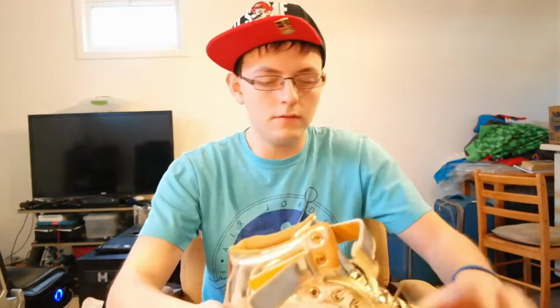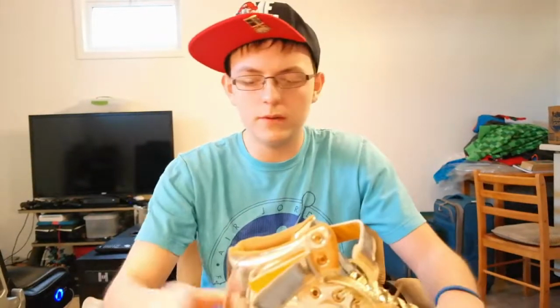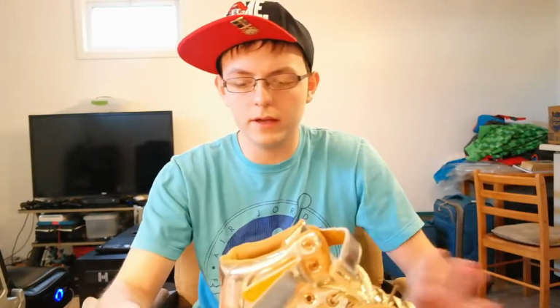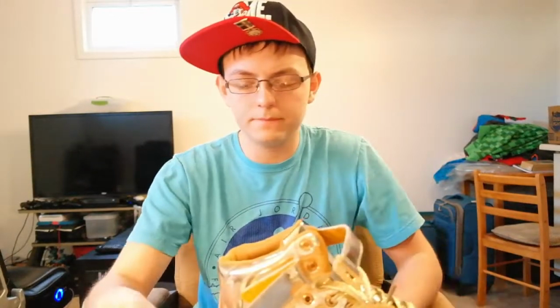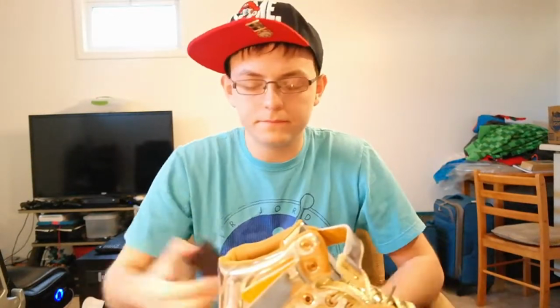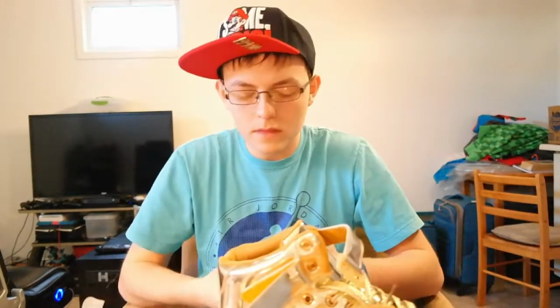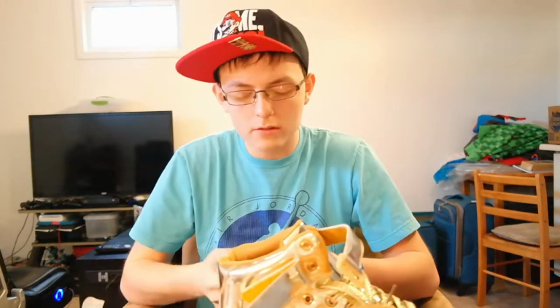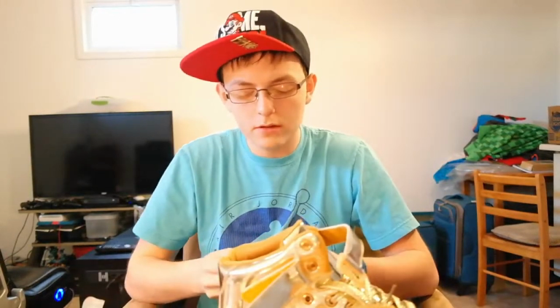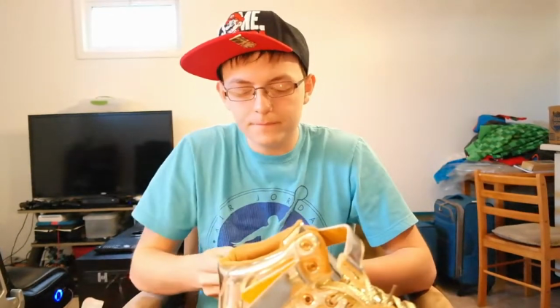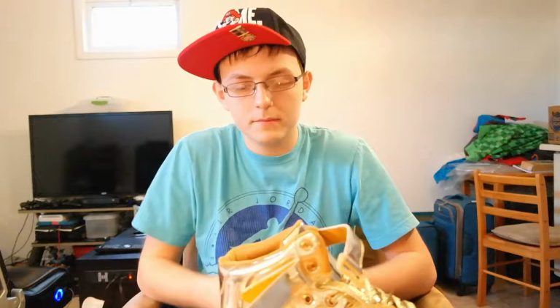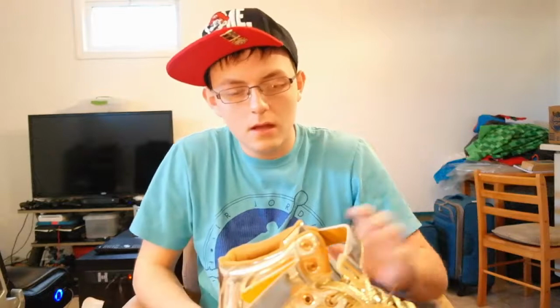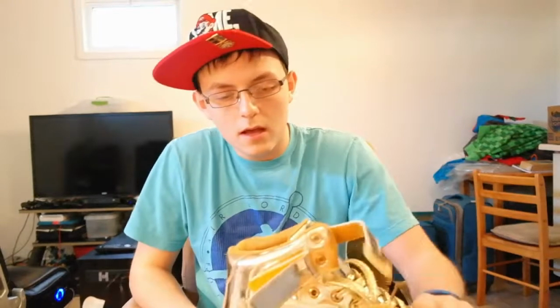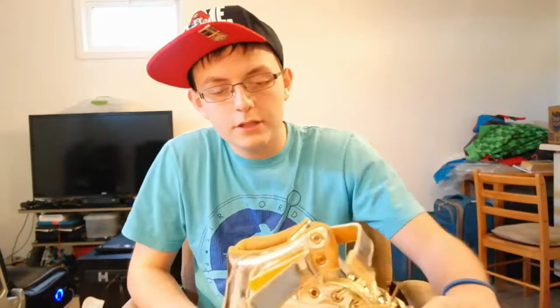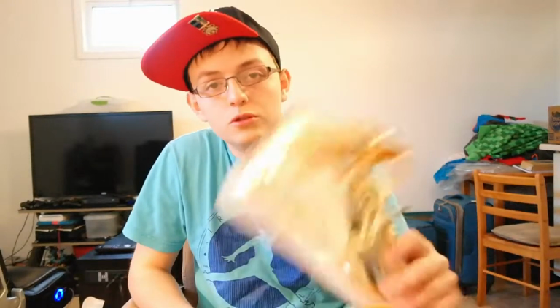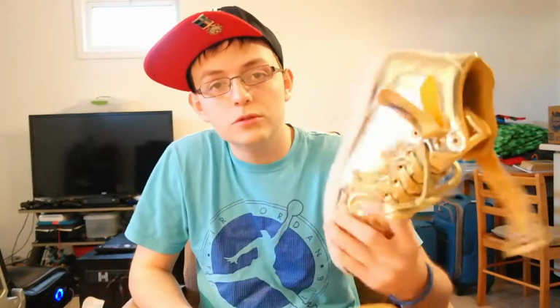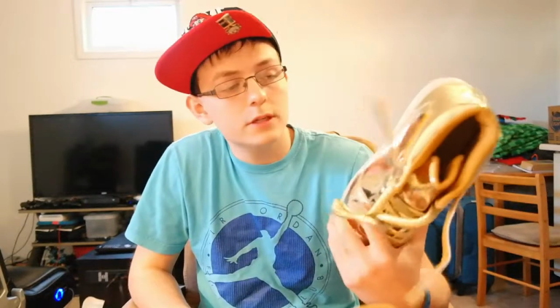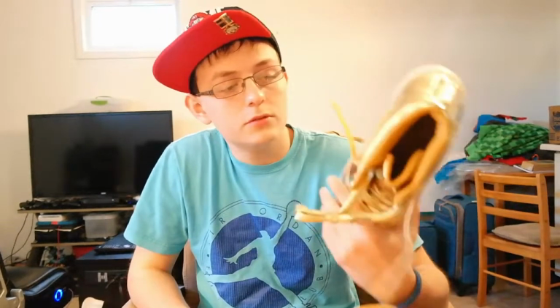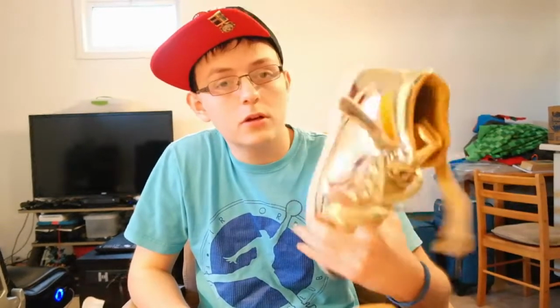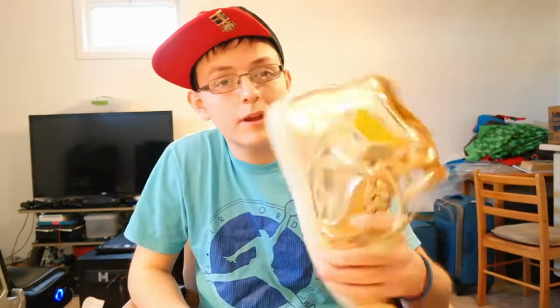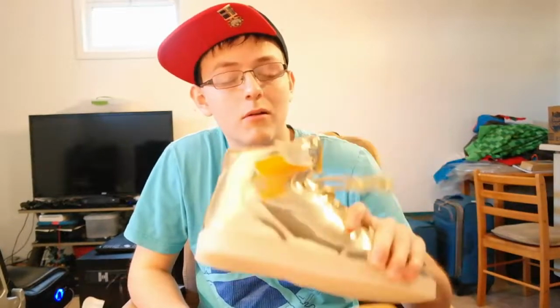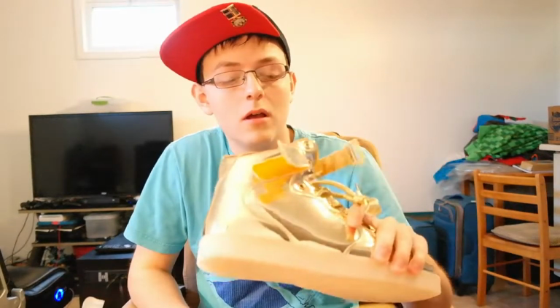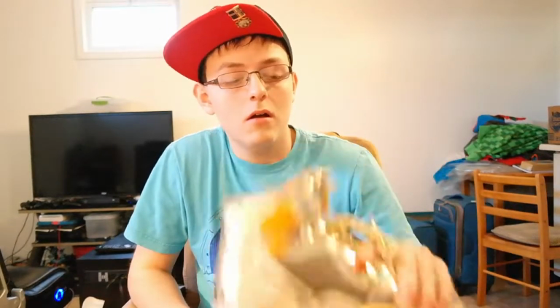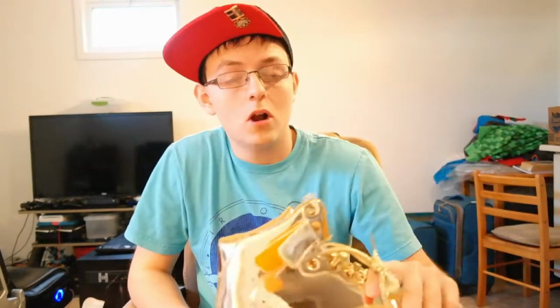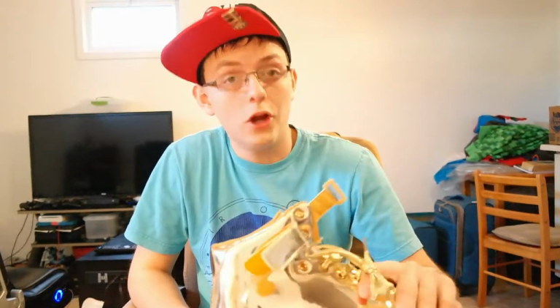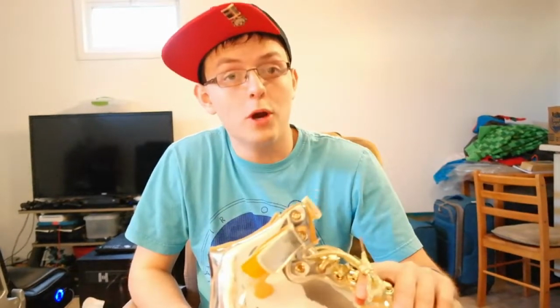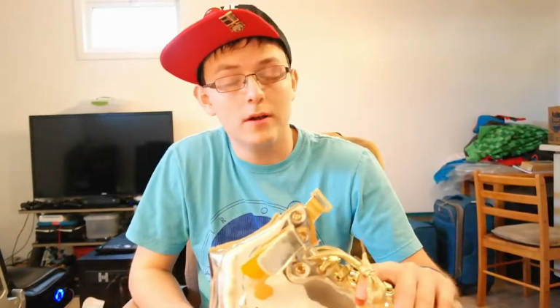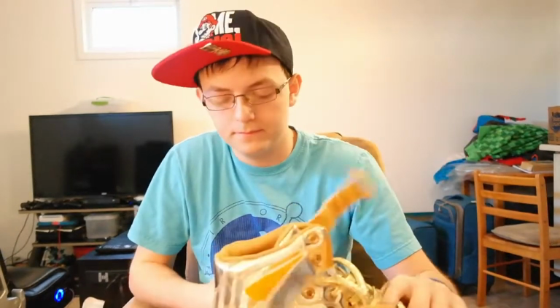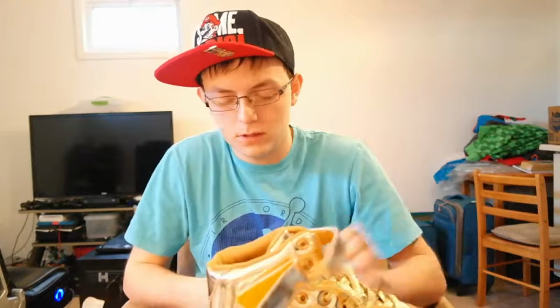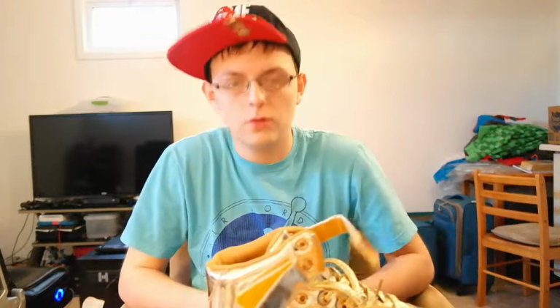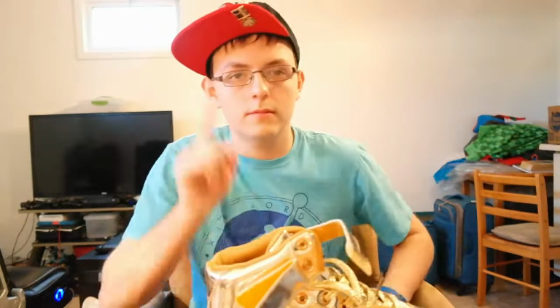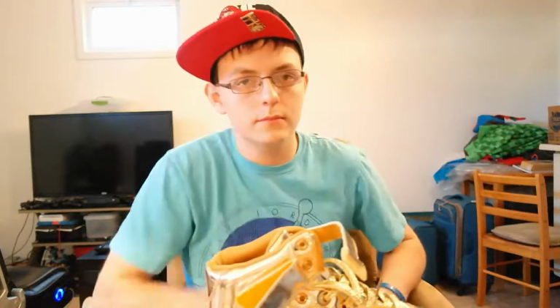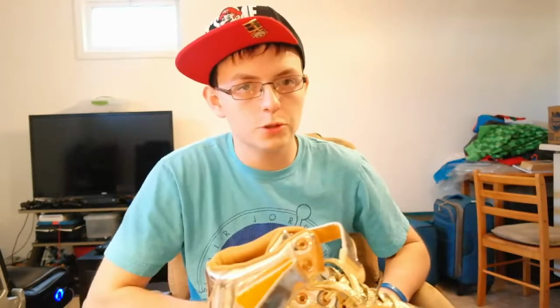I found them online and was like, you know what, I need some new shoes, because my shoes currently are garbage. Hold on, let me show you.